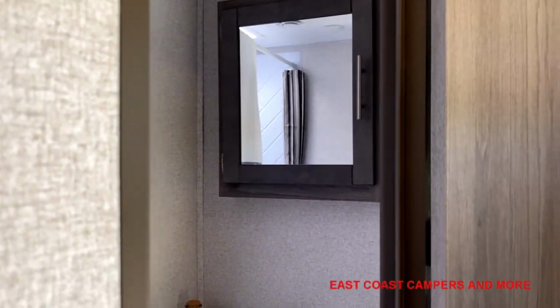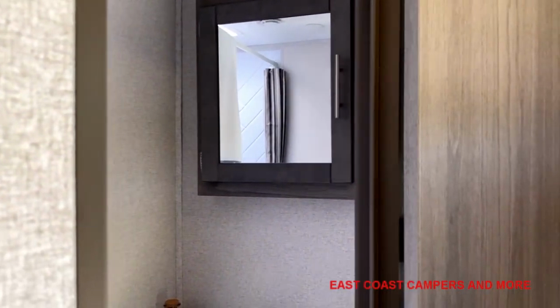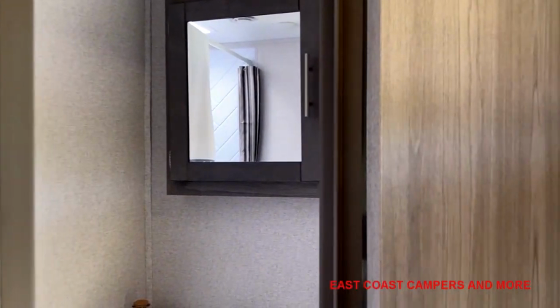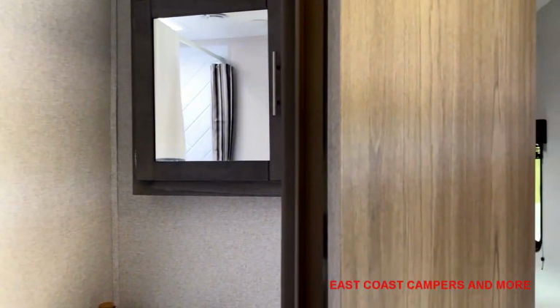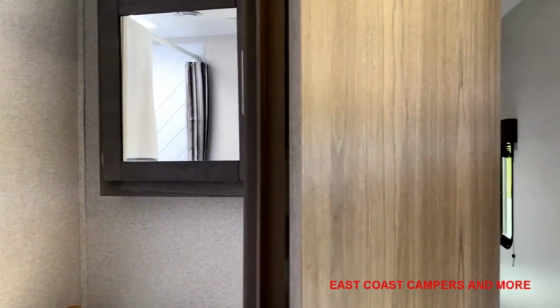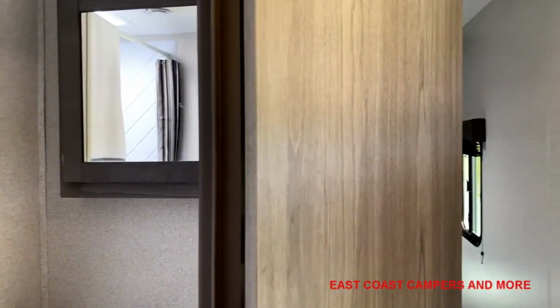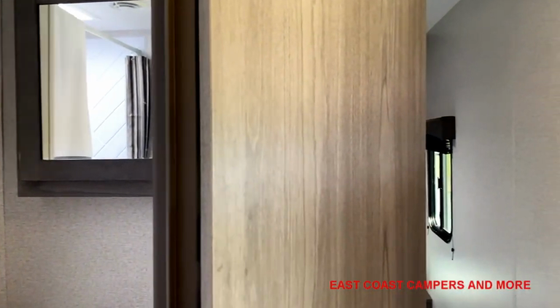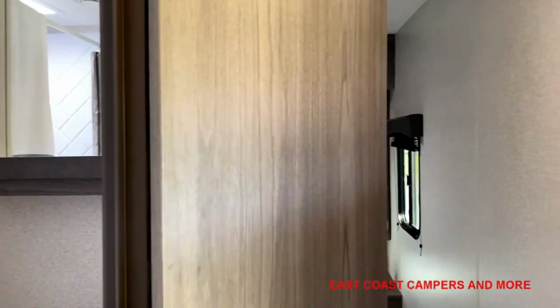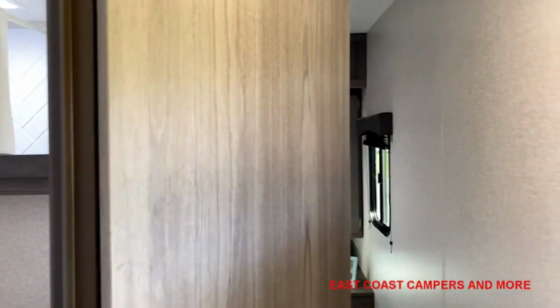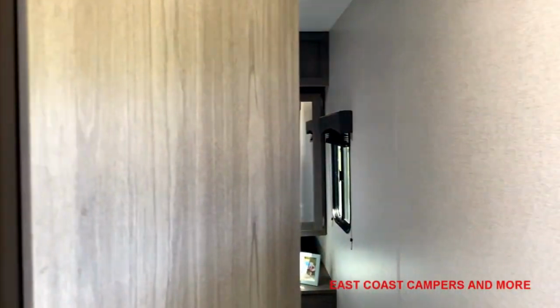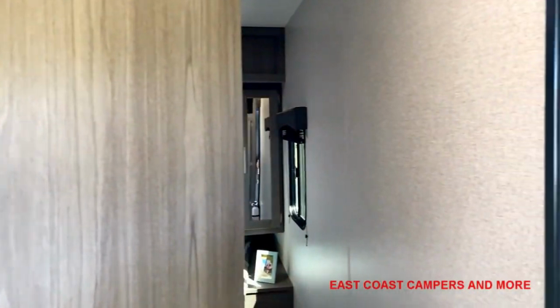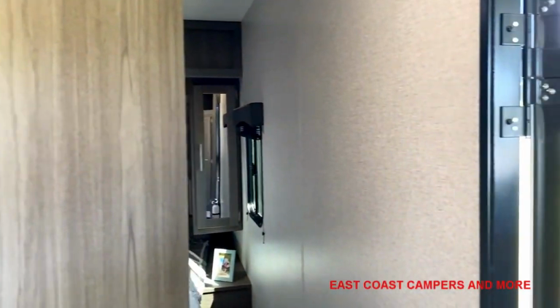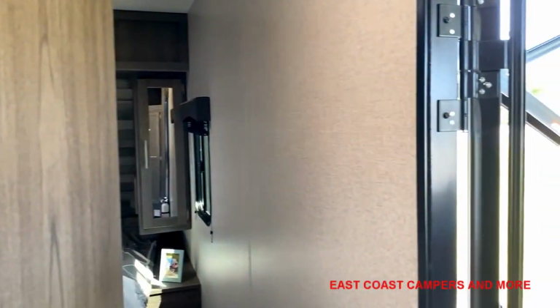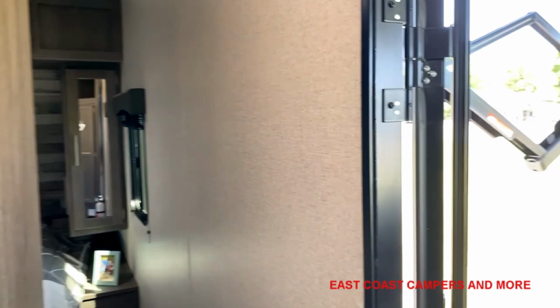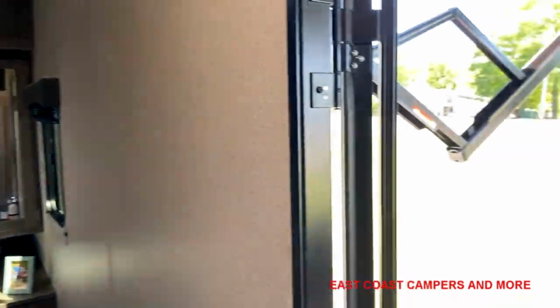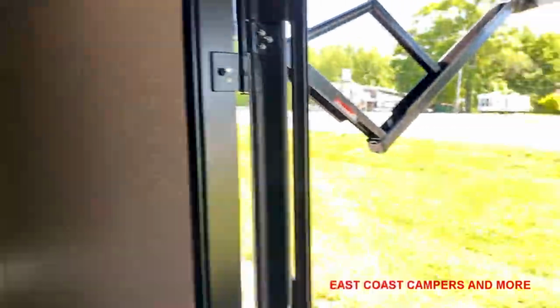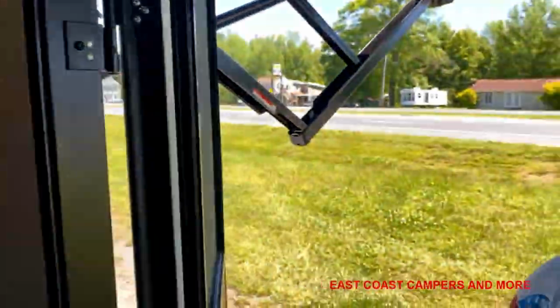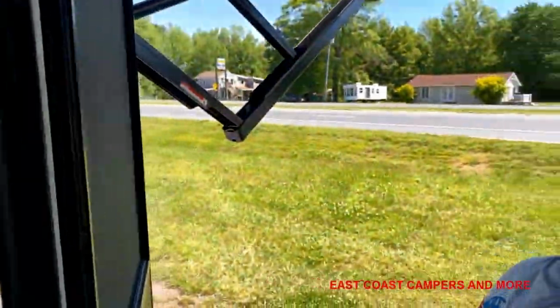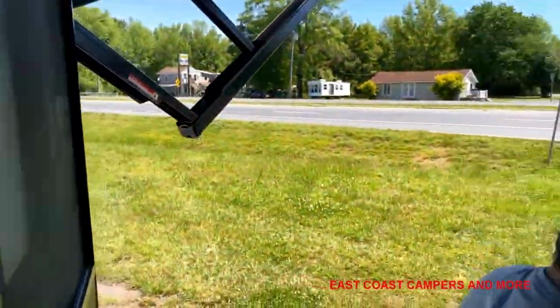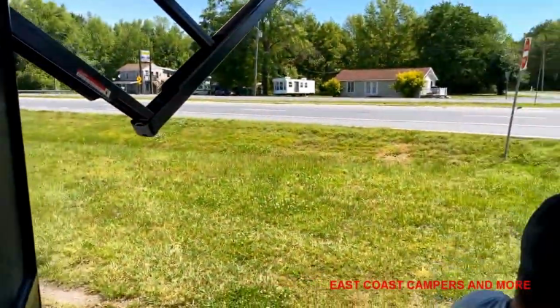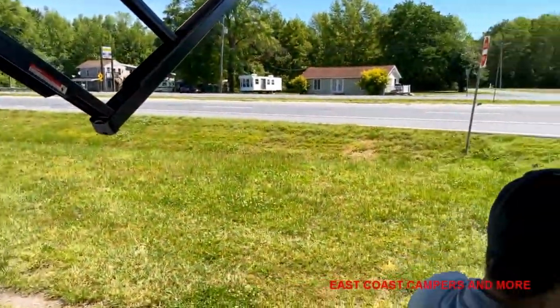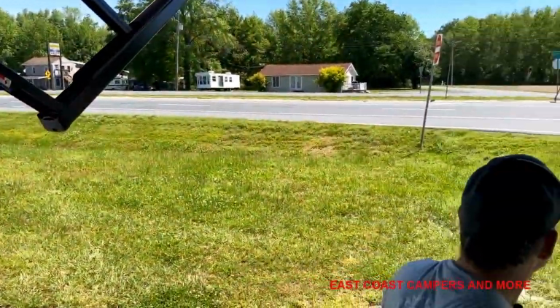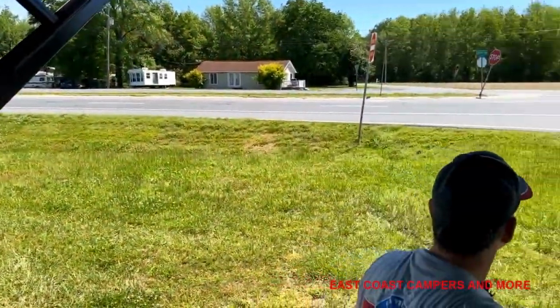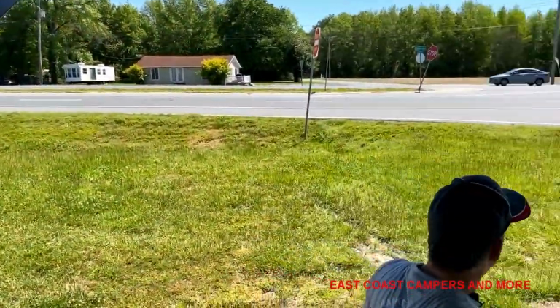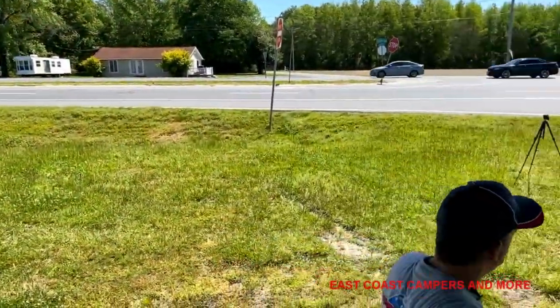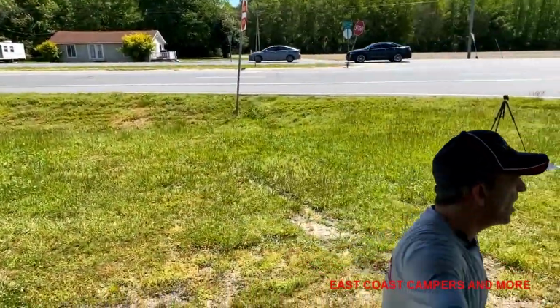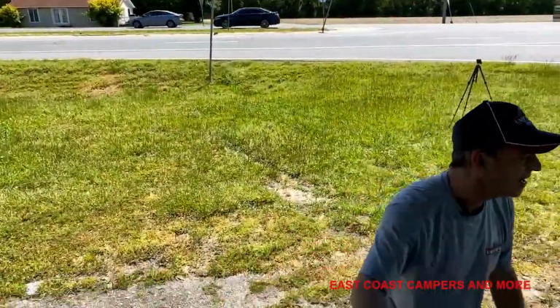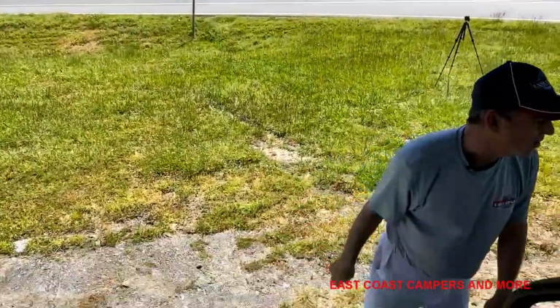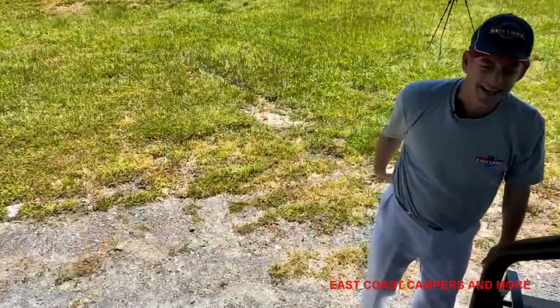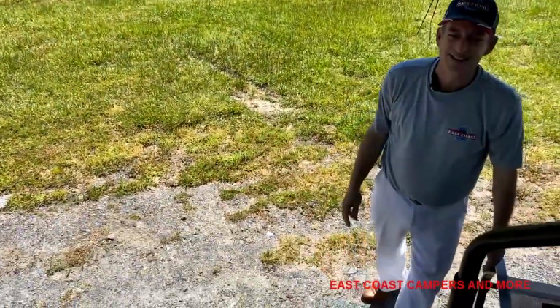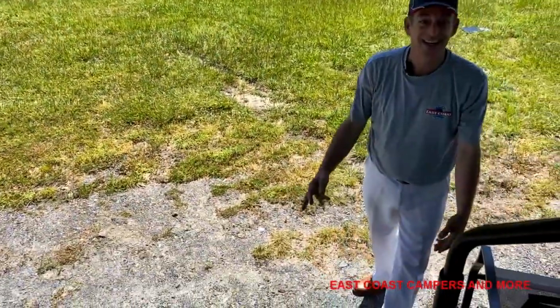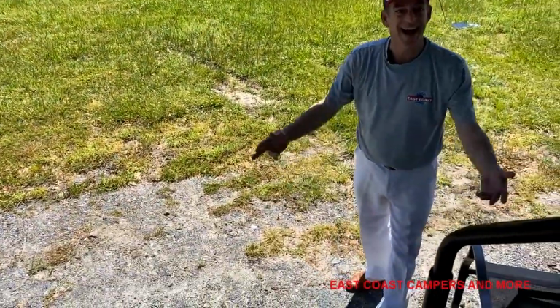Most of the time we're spending outdoors, so it has a nice awning. We hope you come on in and check it out.